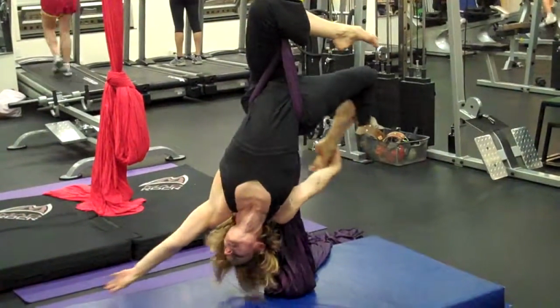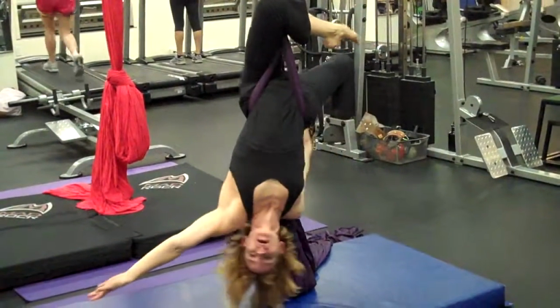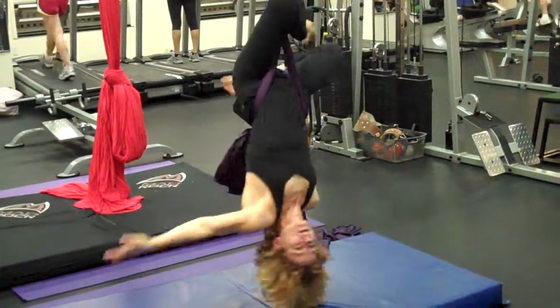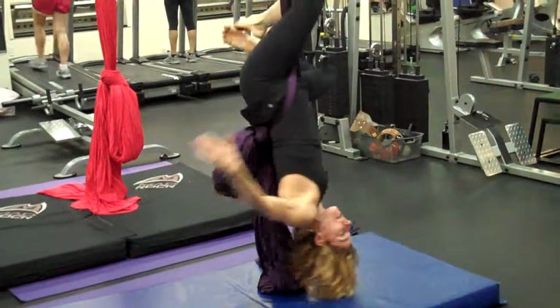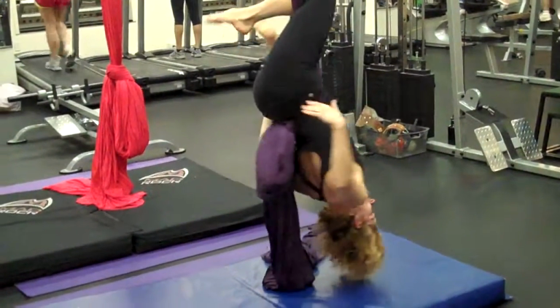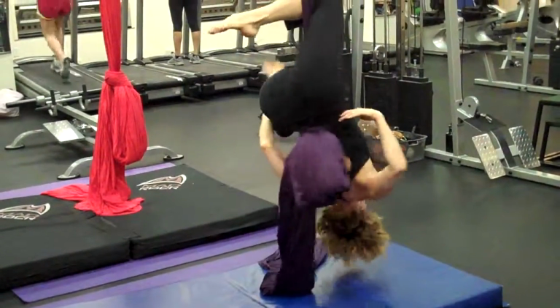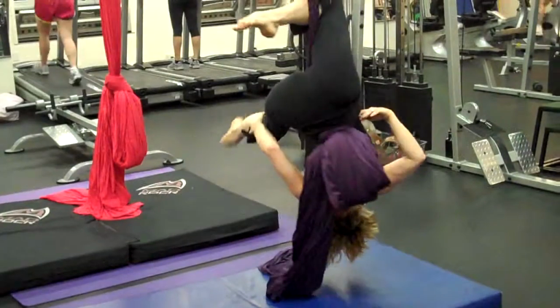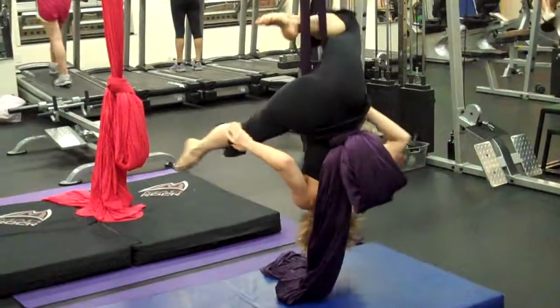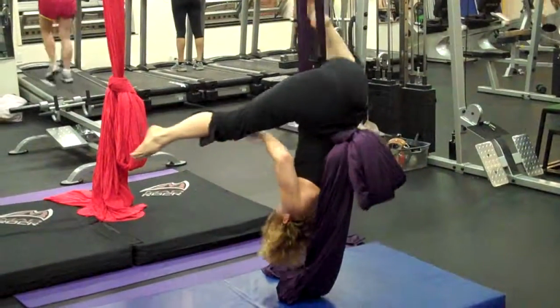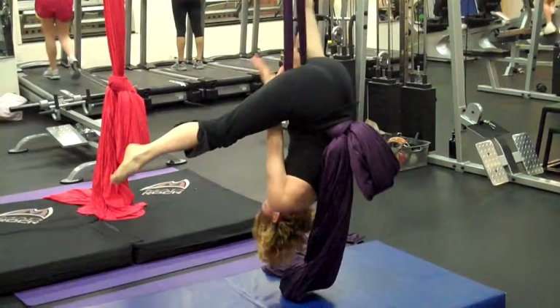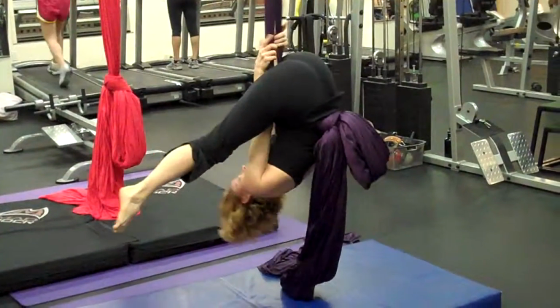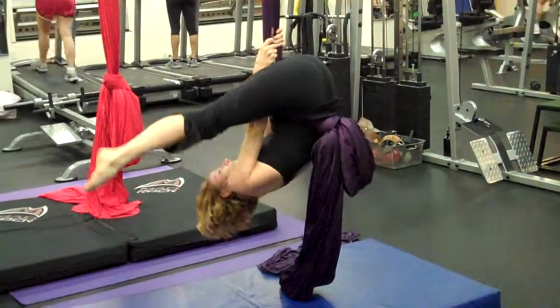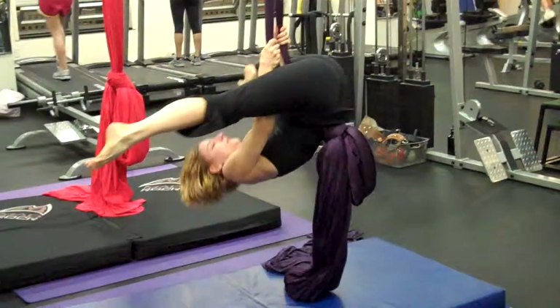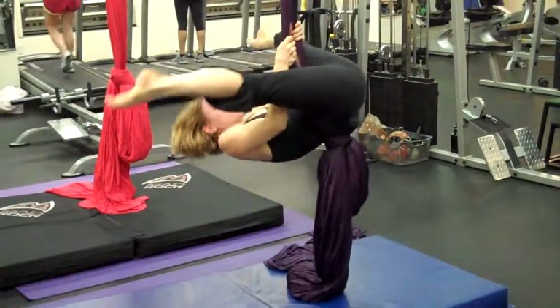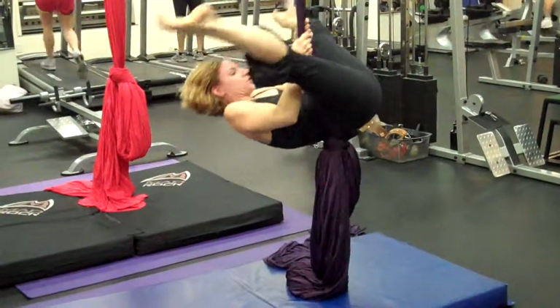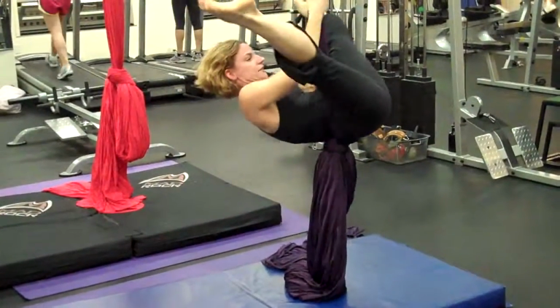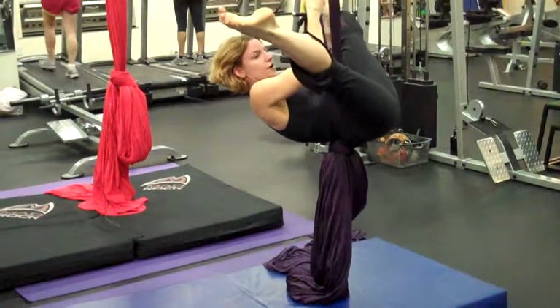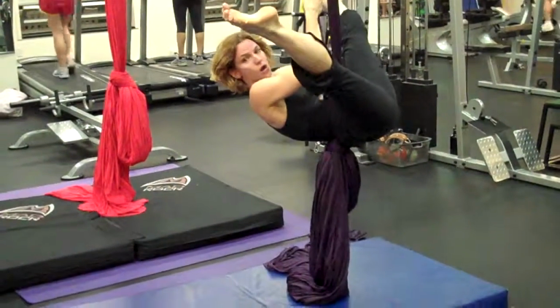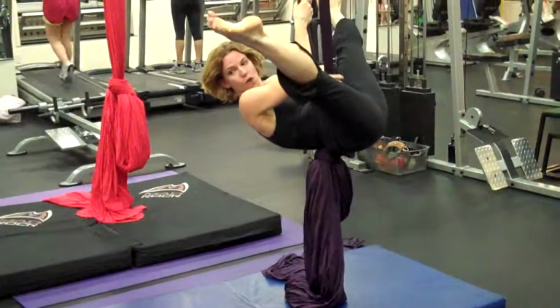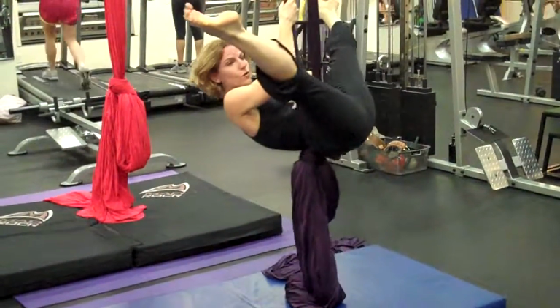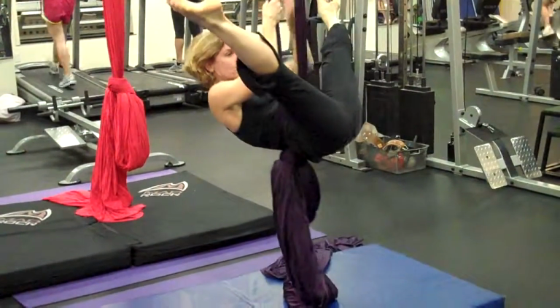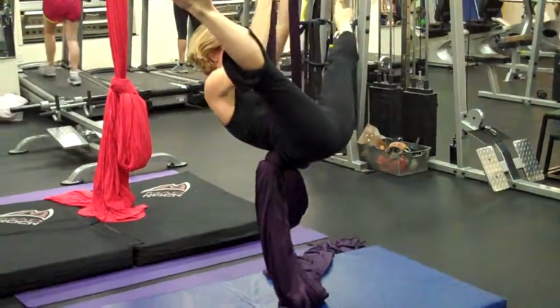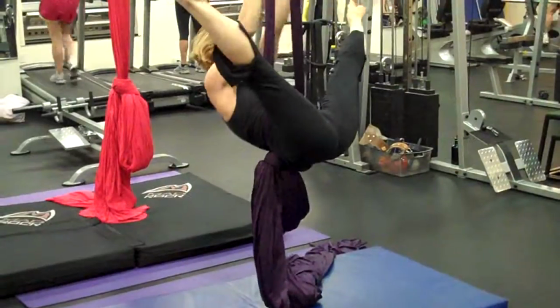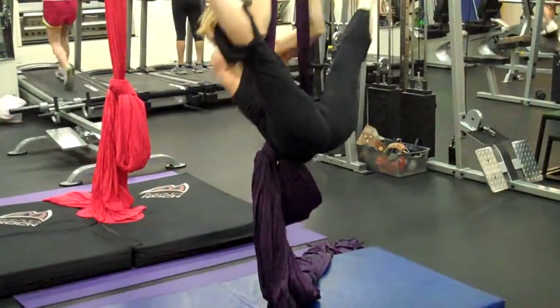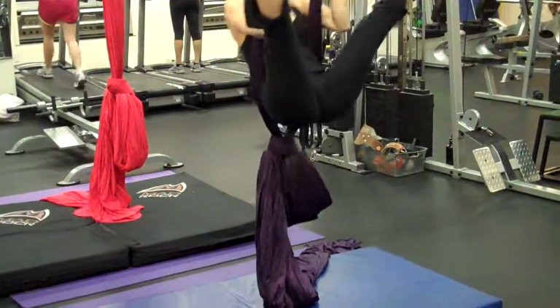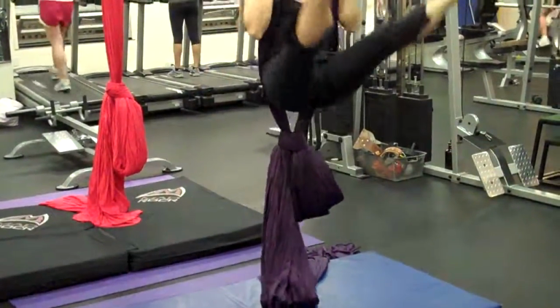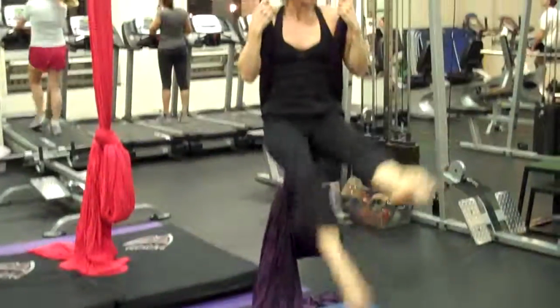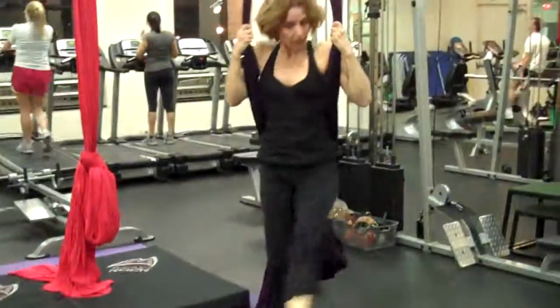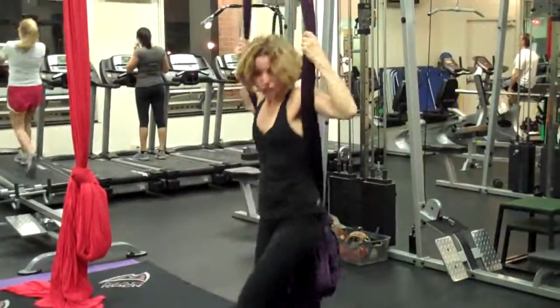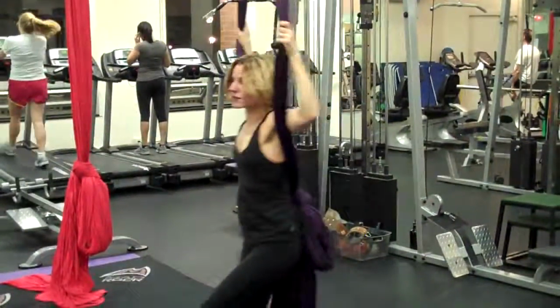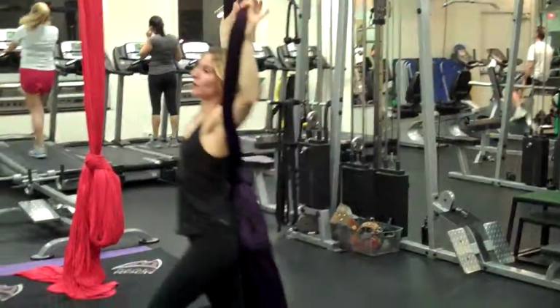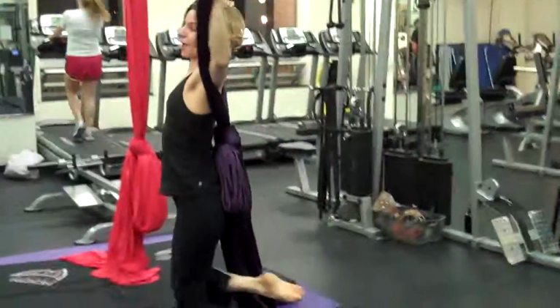To come out, you're going to come back to your straddle, hands up, chin to chest, and up here in hollow. All that forward we did at the beginning, so that you can touch down like a butterfly.